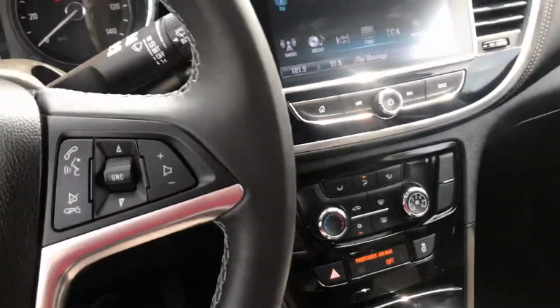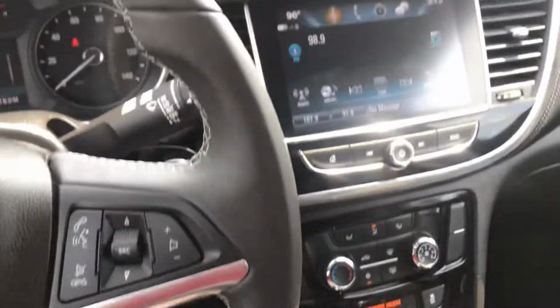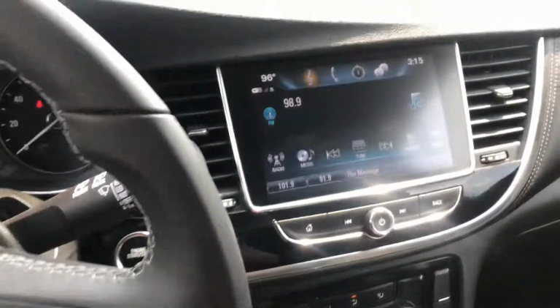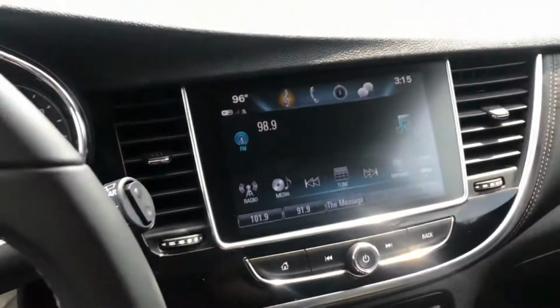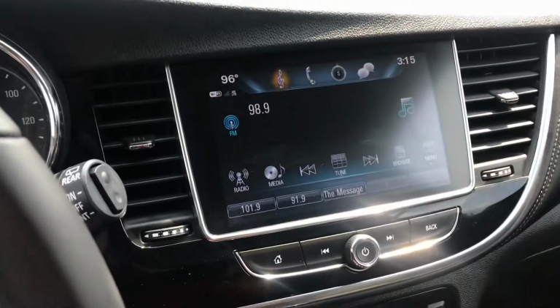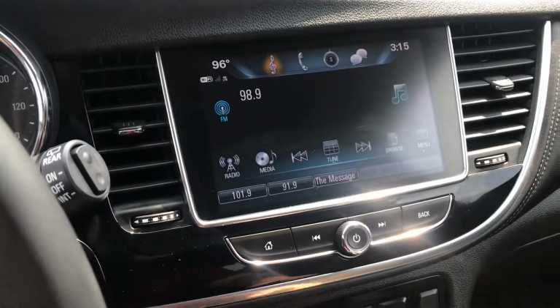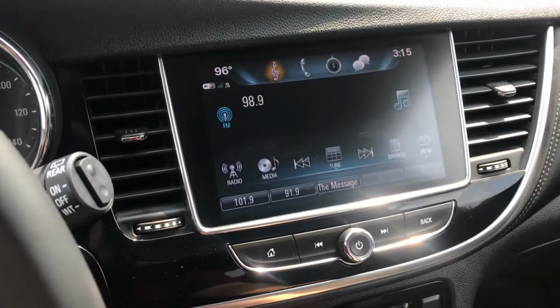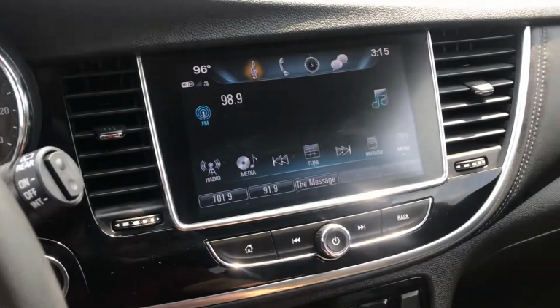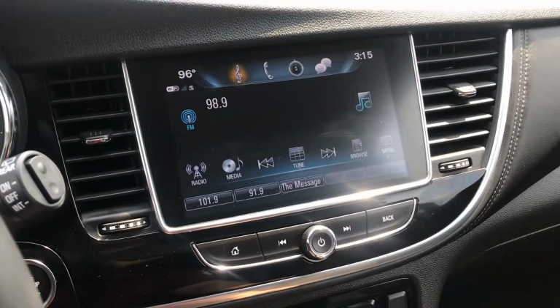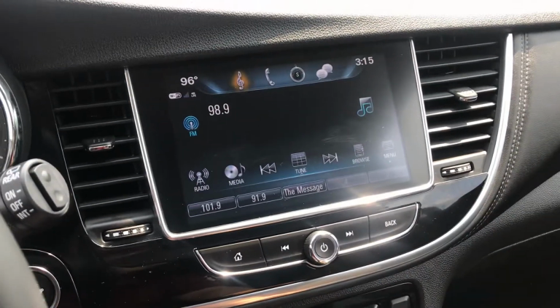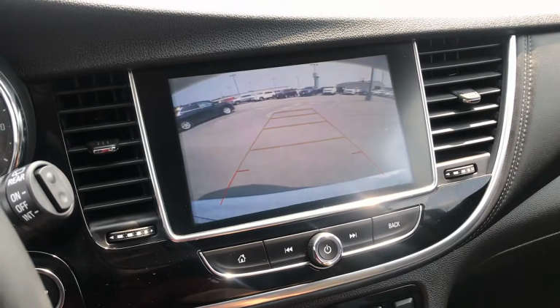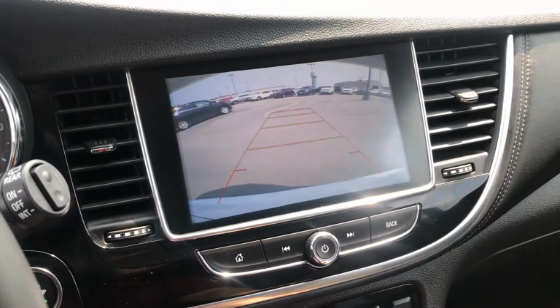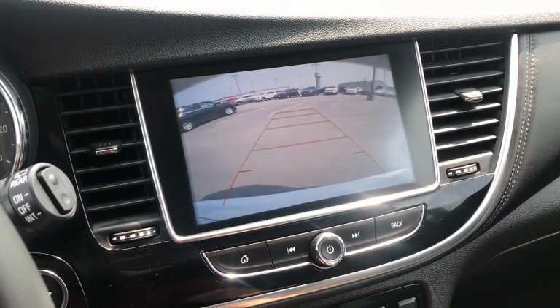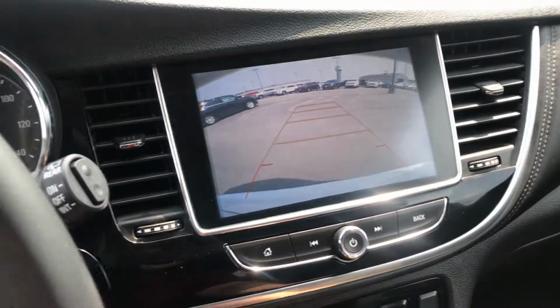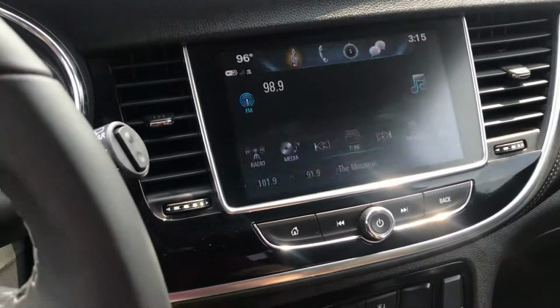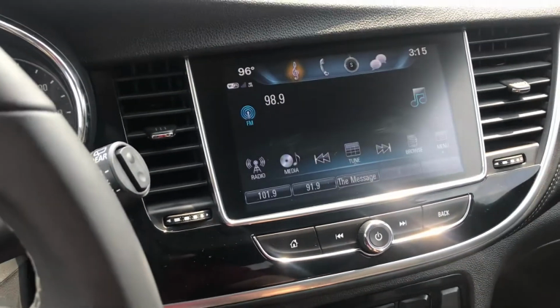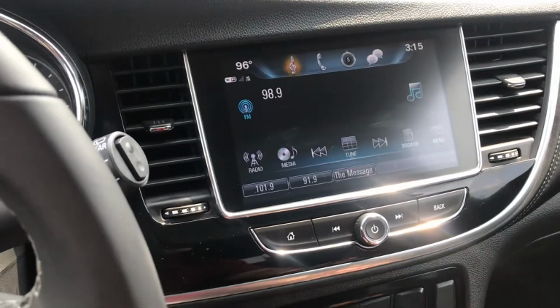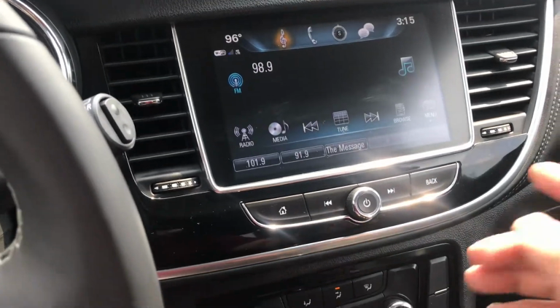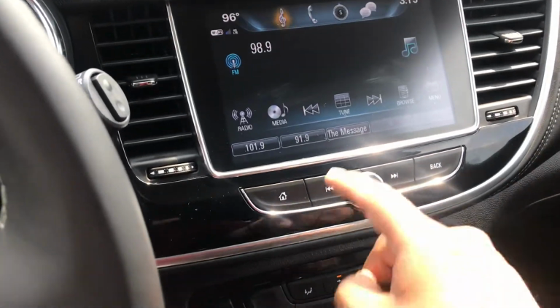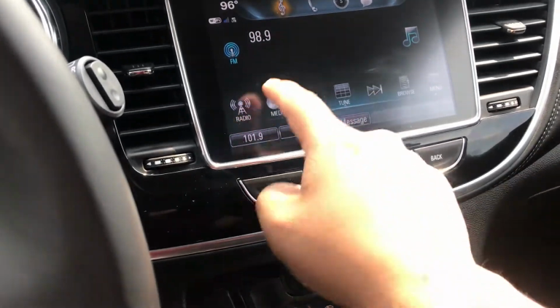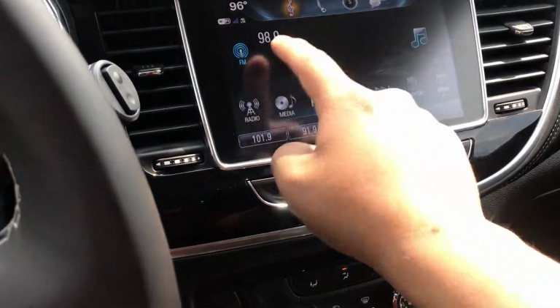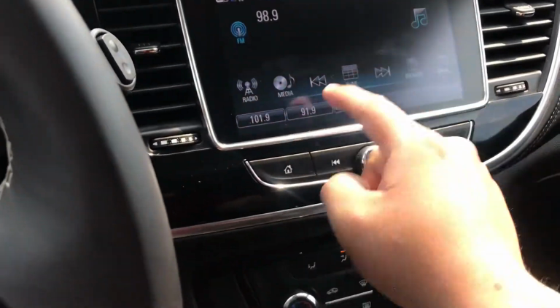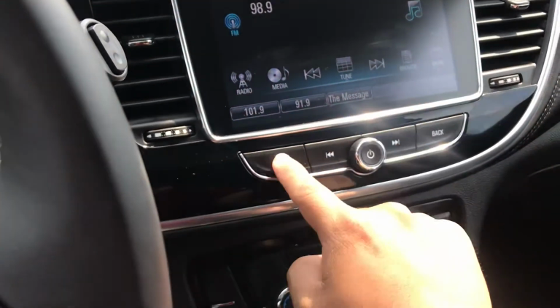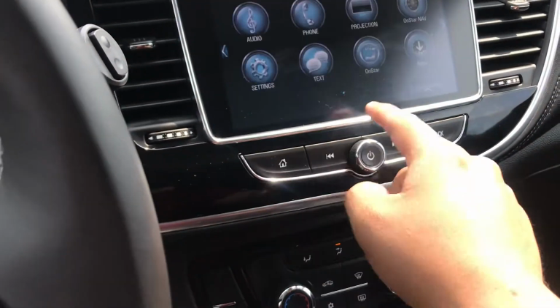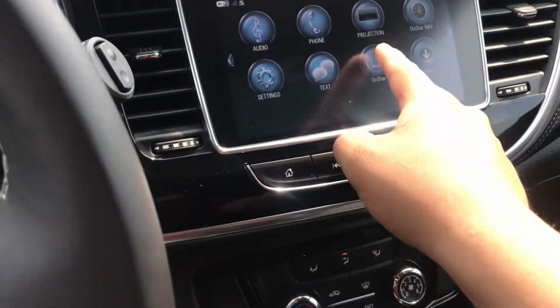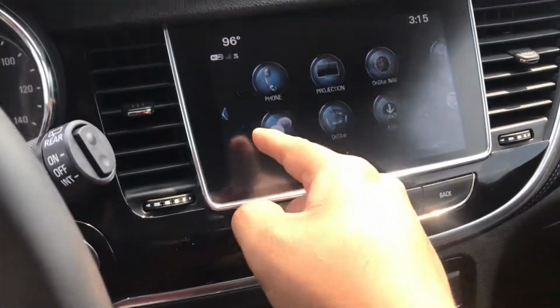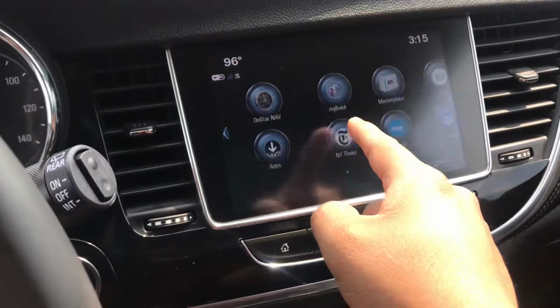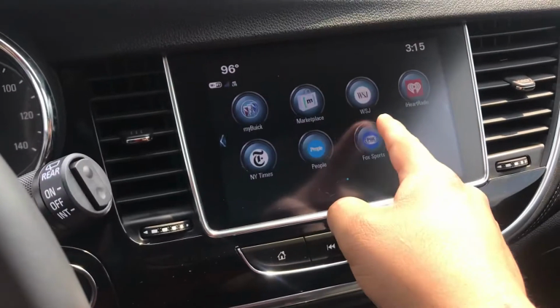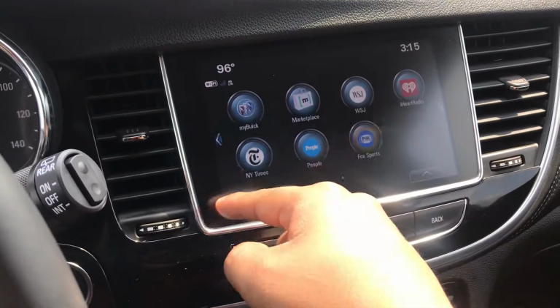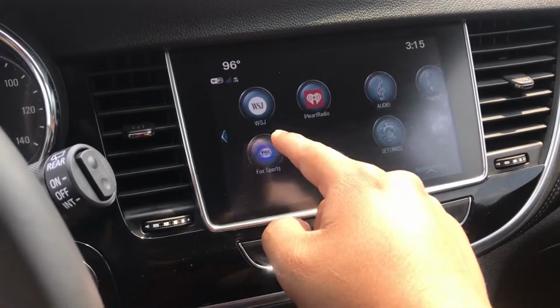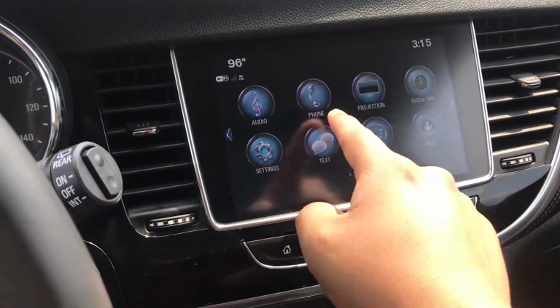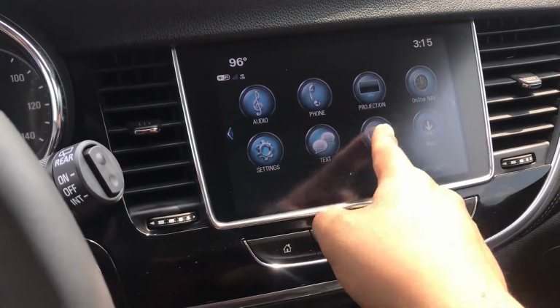You're going to have the touch screen here. You're going to have your backup camera on there. And this is a great touch screen that works really well — very quick, responsive.